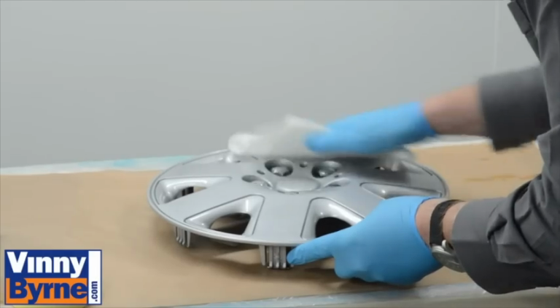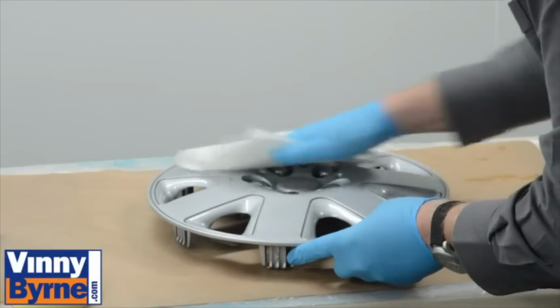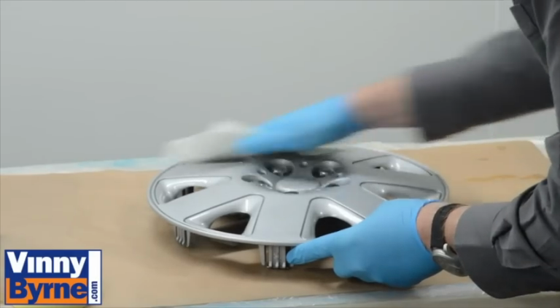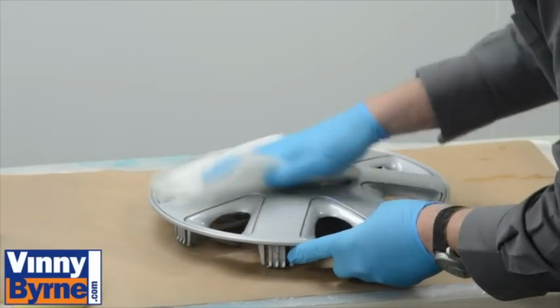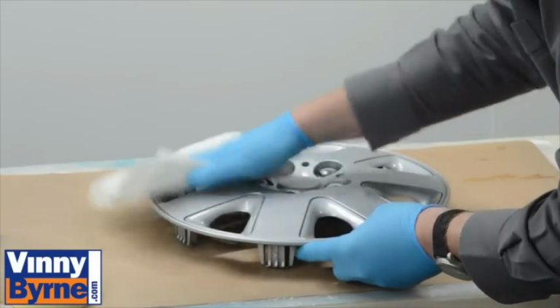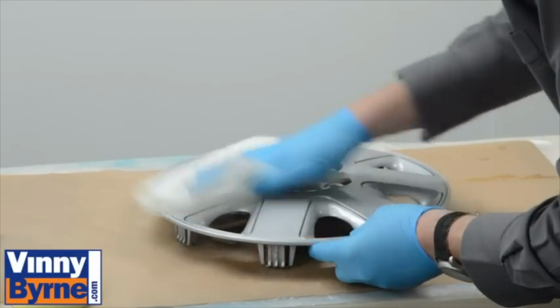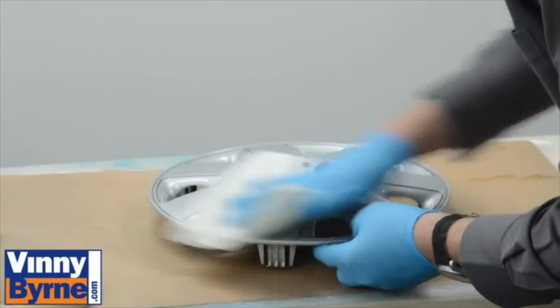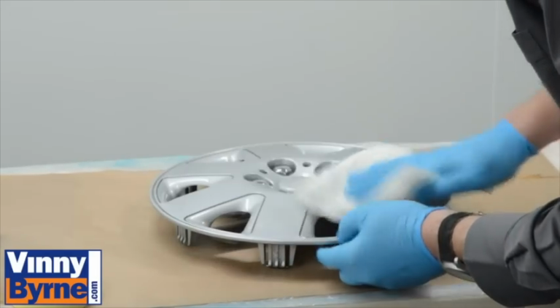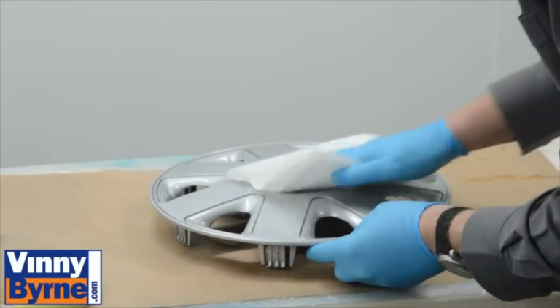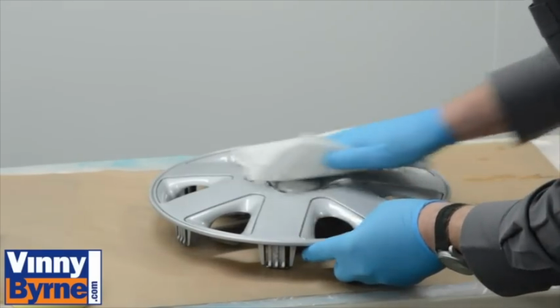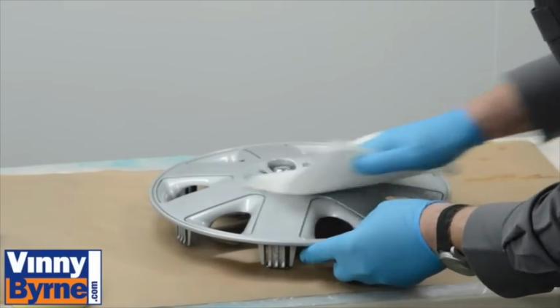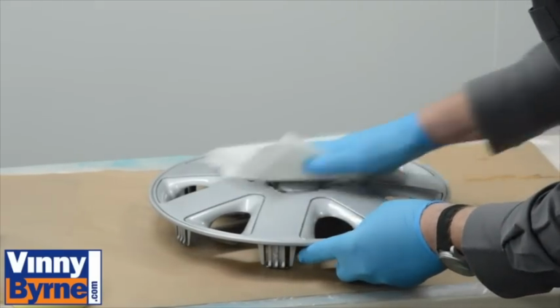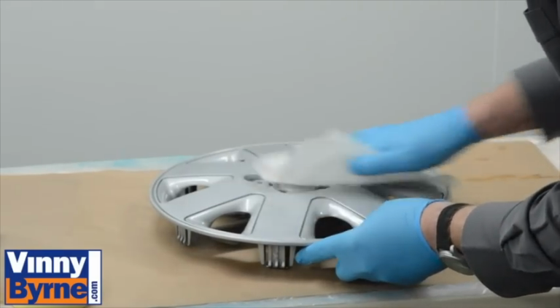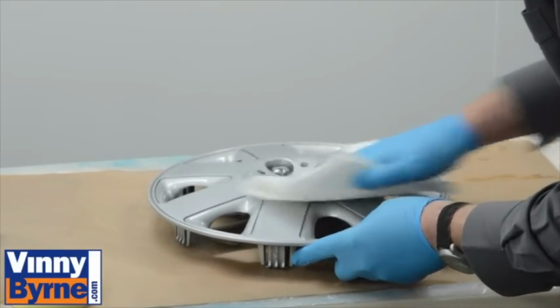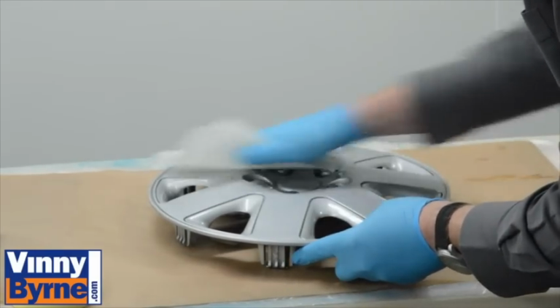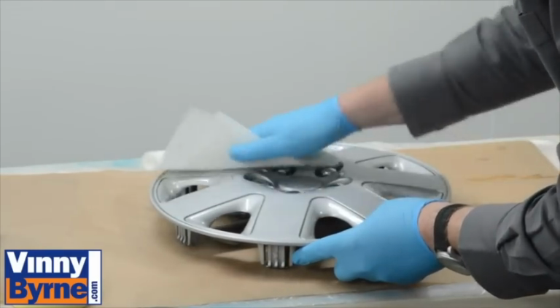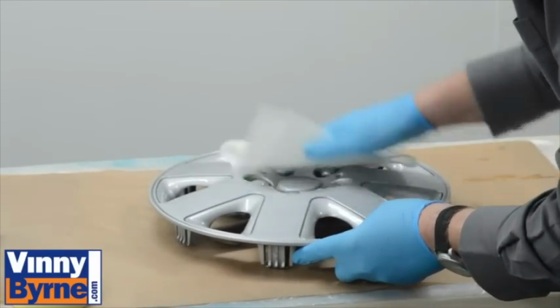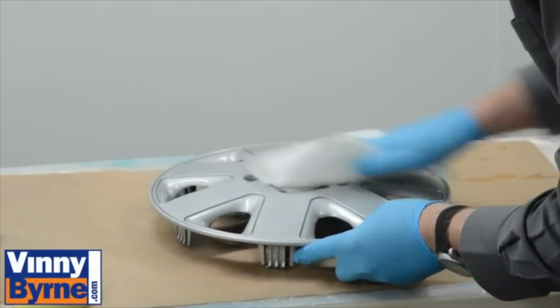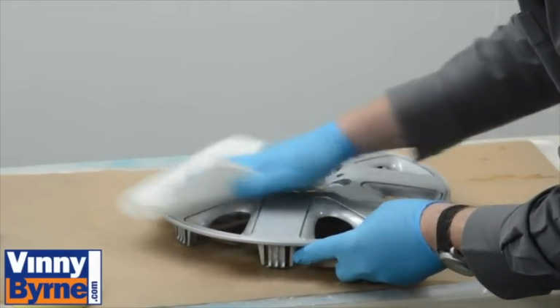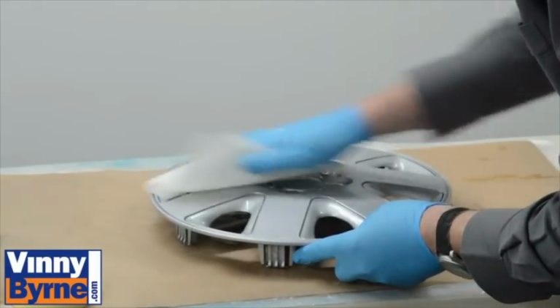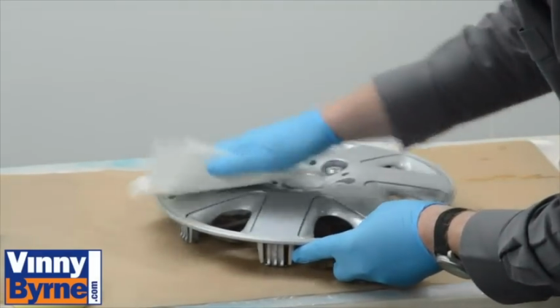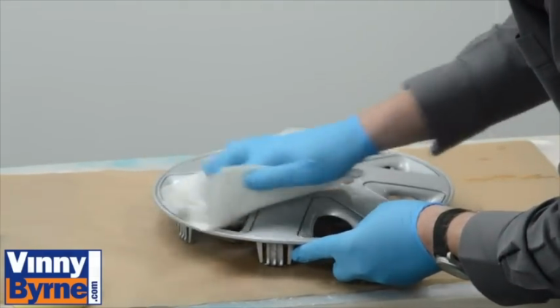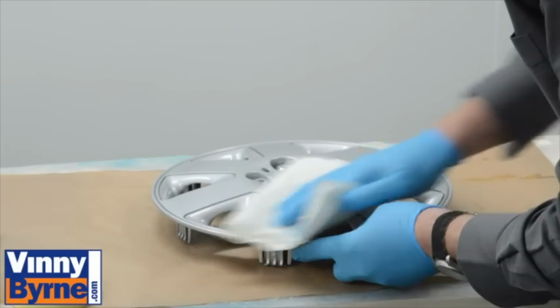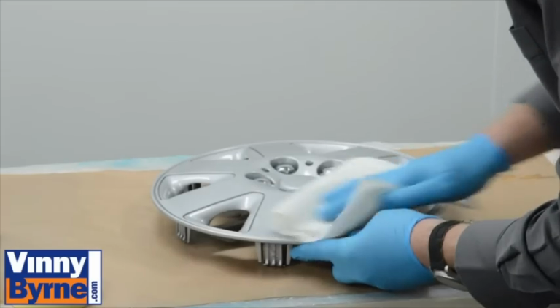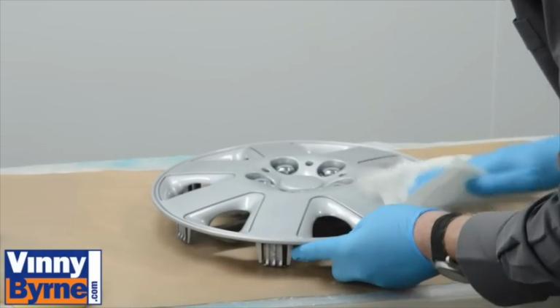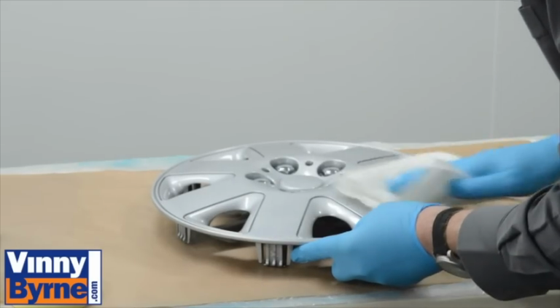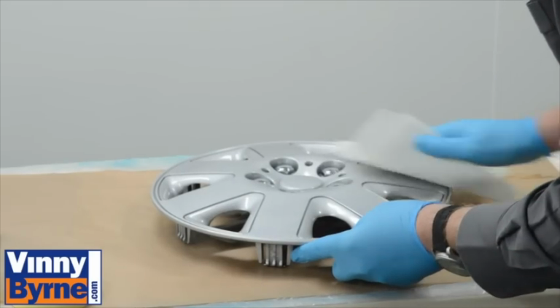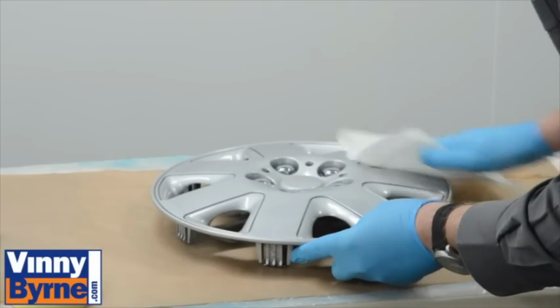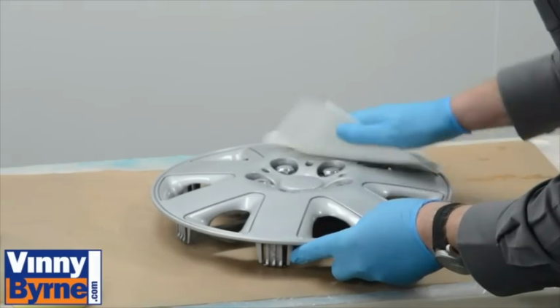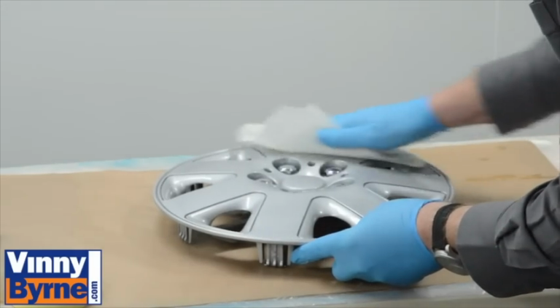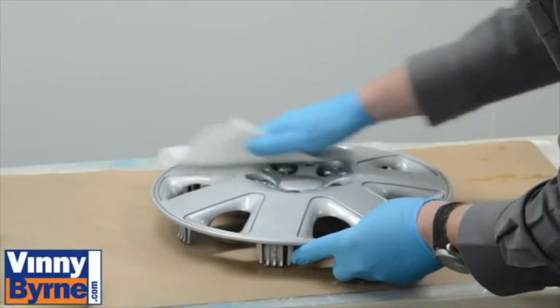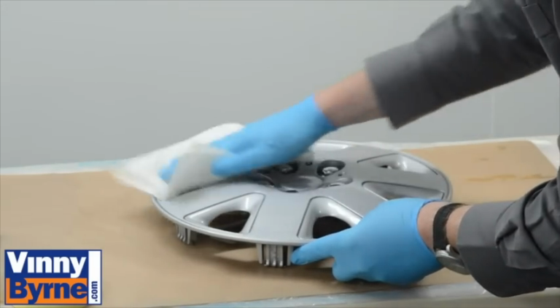Make sure you totally dry off the wheel trim hubcap, because you don't want to leave any water behind as that will cause problems with the painting.